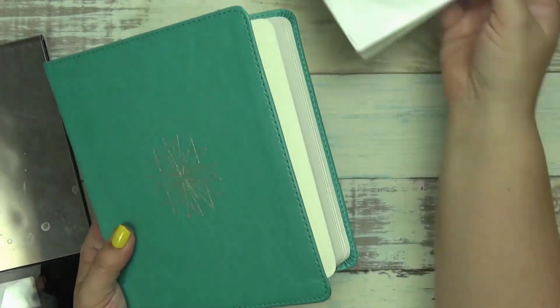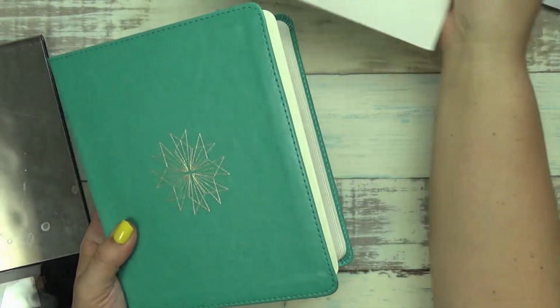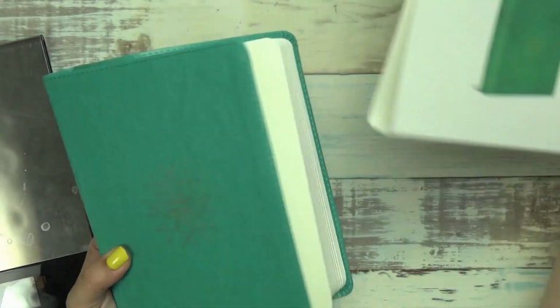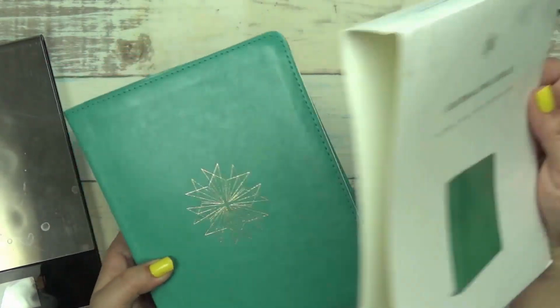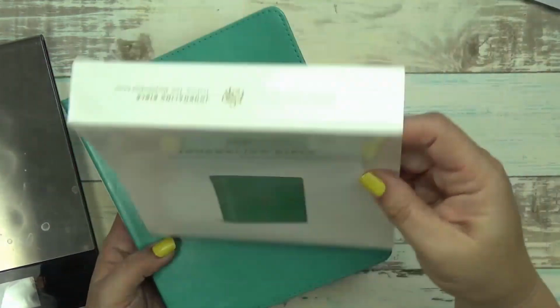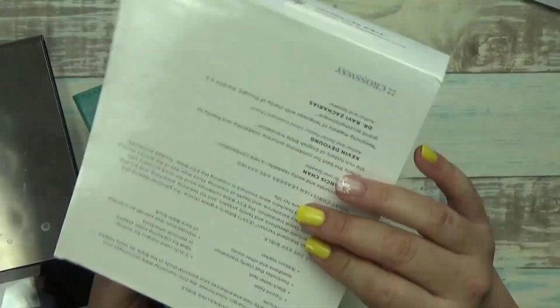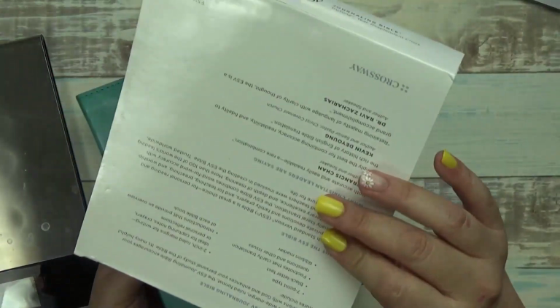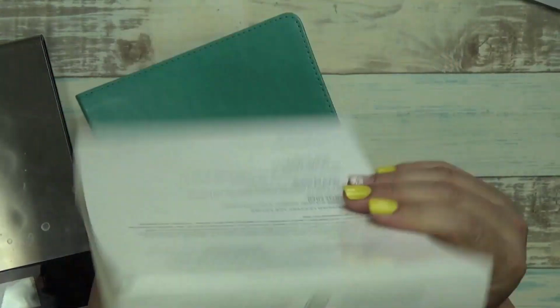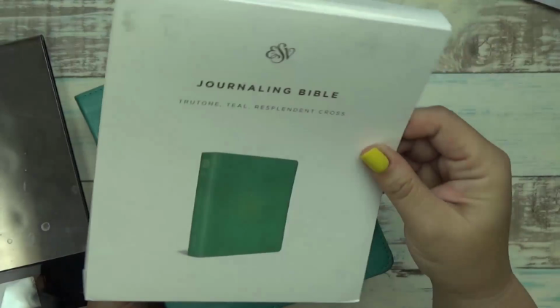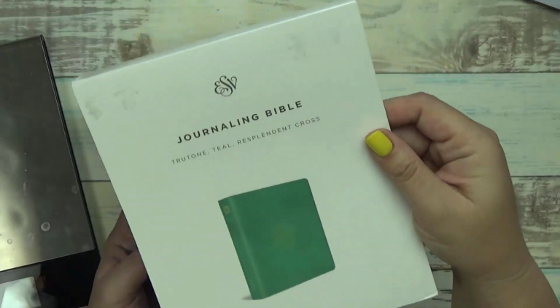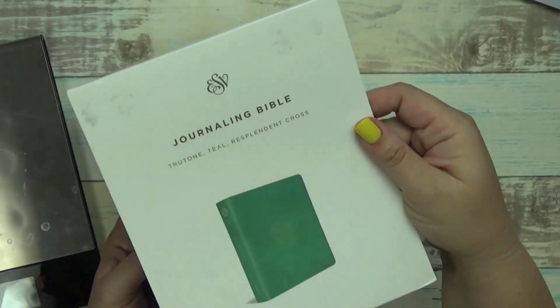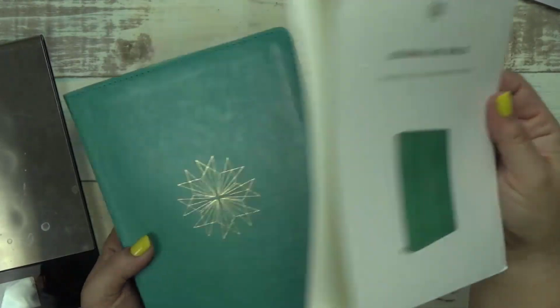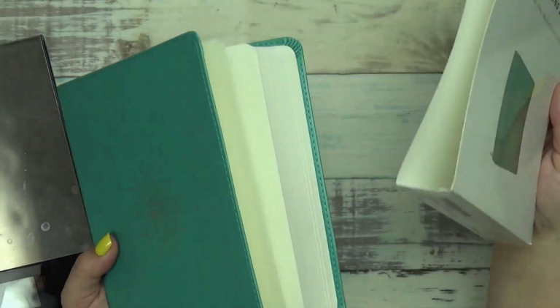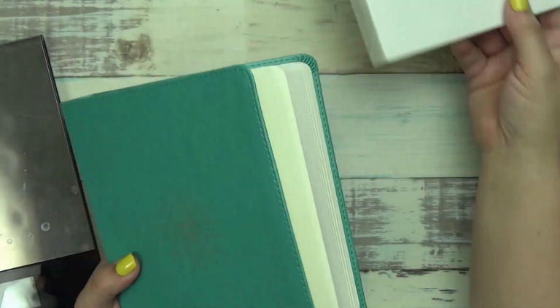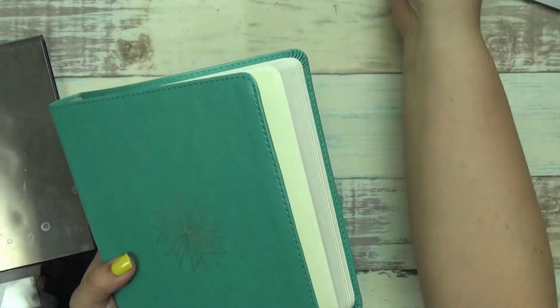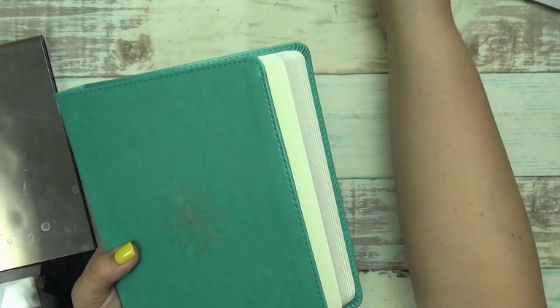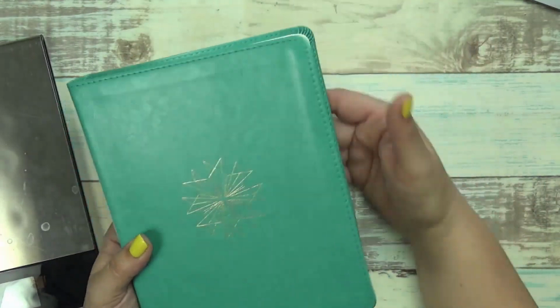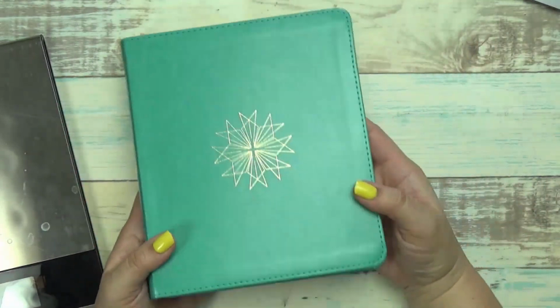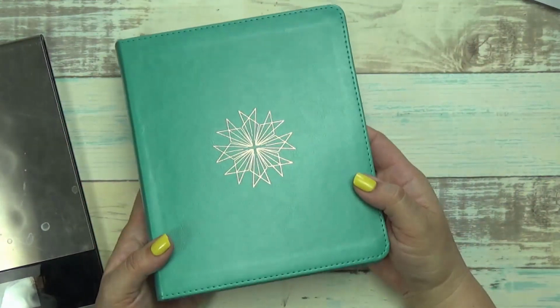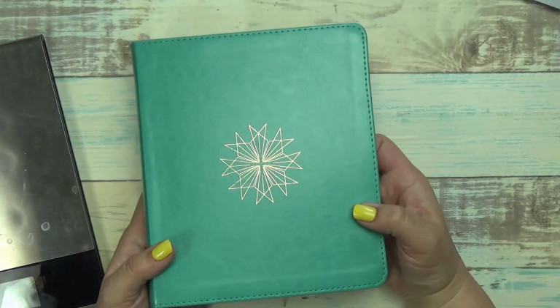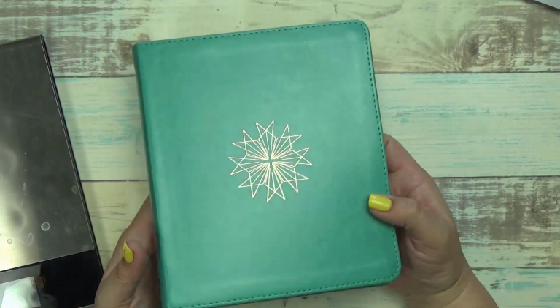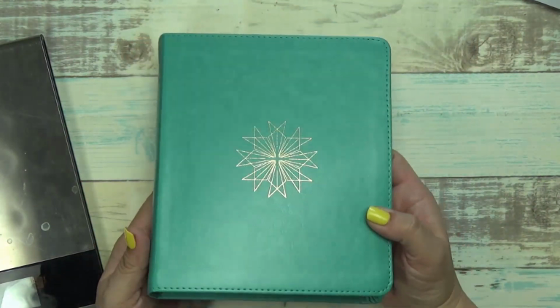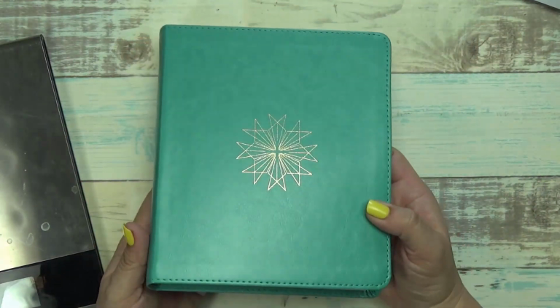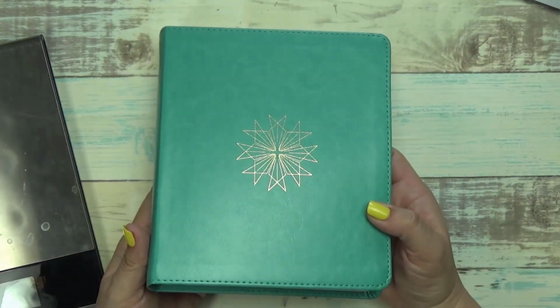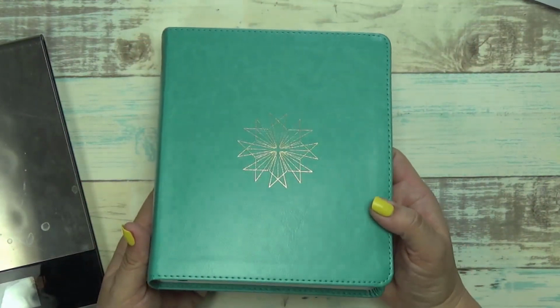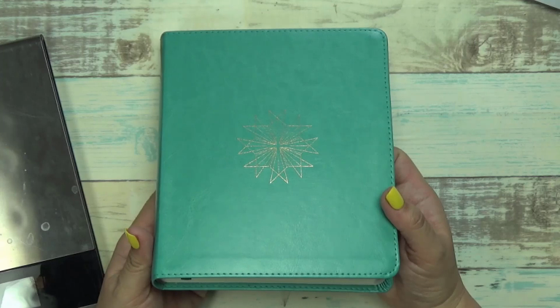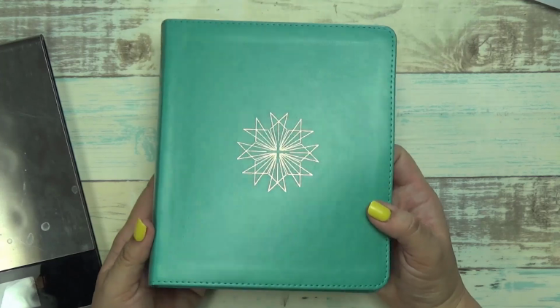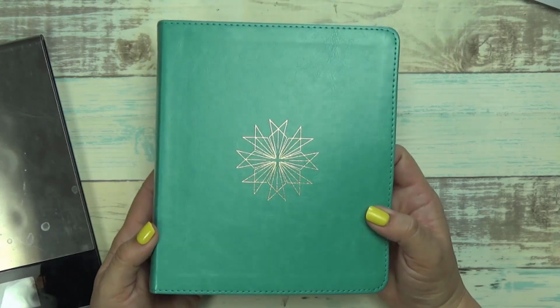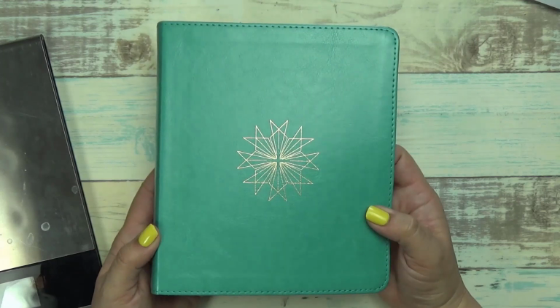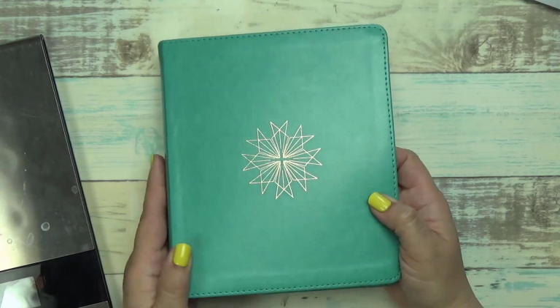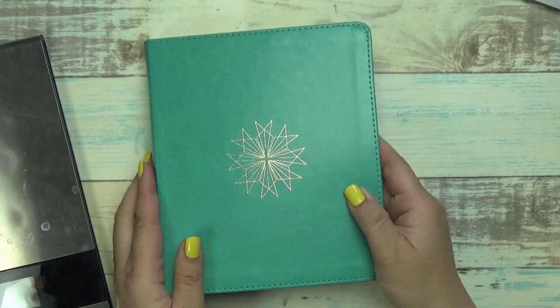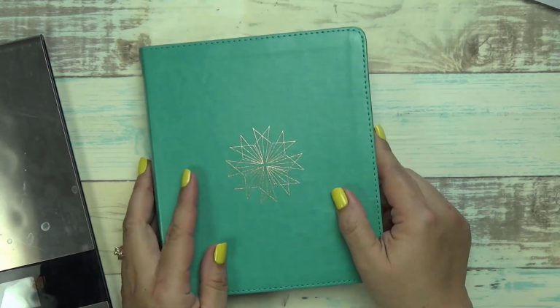It comes with a cover - just a cover to kind of protect it. But man, this is a beautiful Bible. It is so beautiful. A lot smaller than I thought it was going to be.